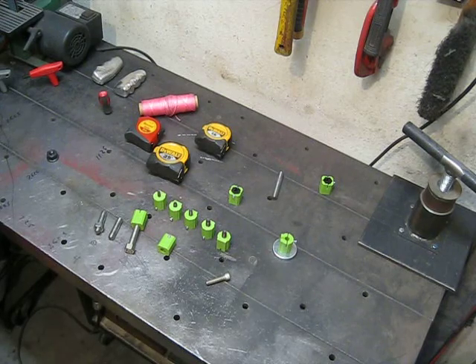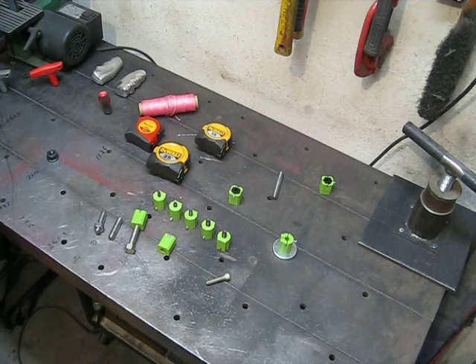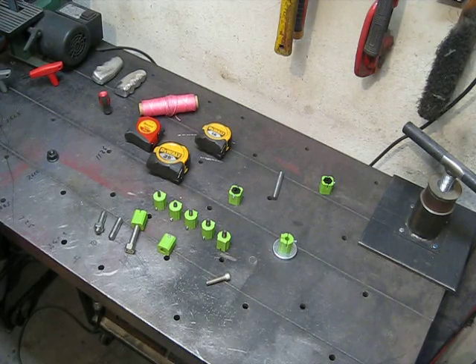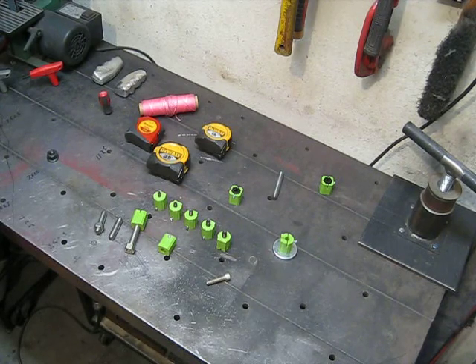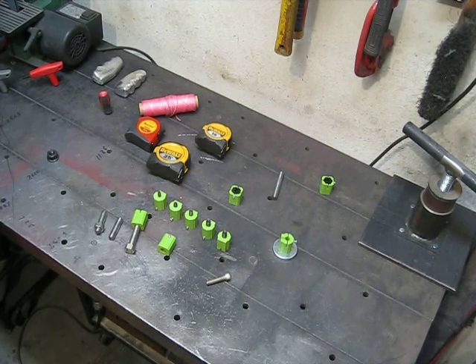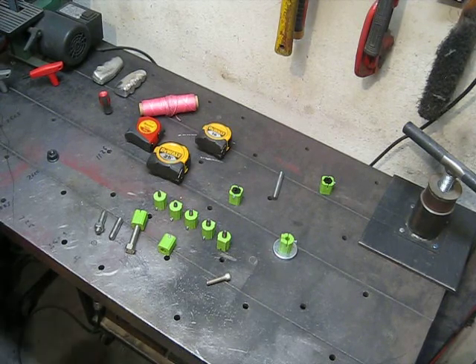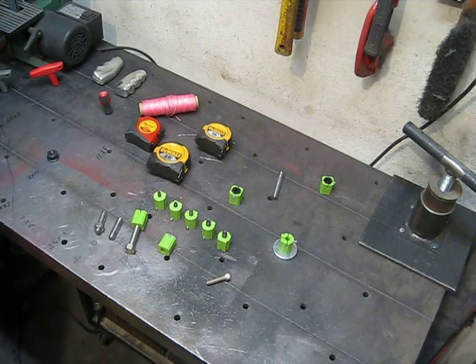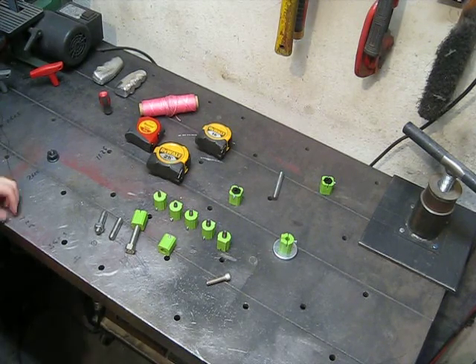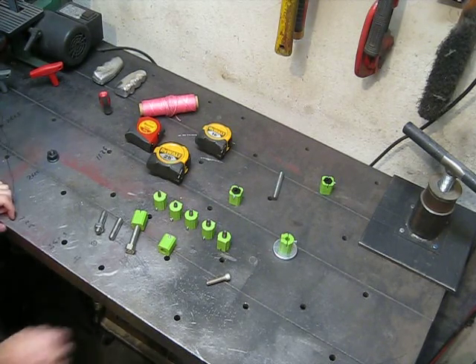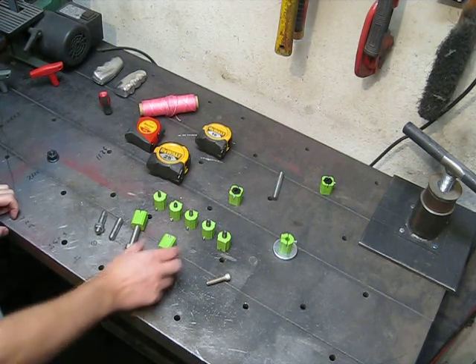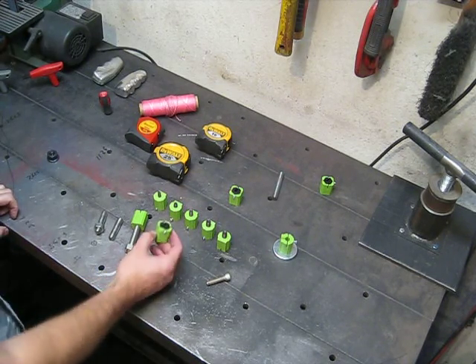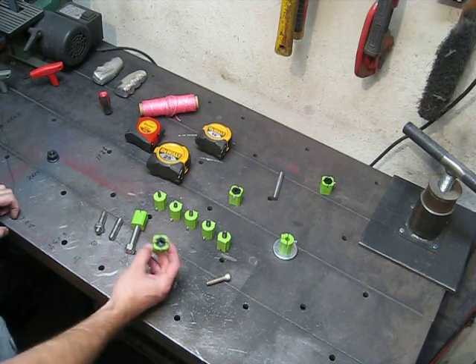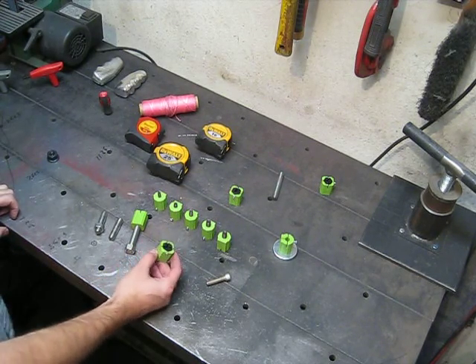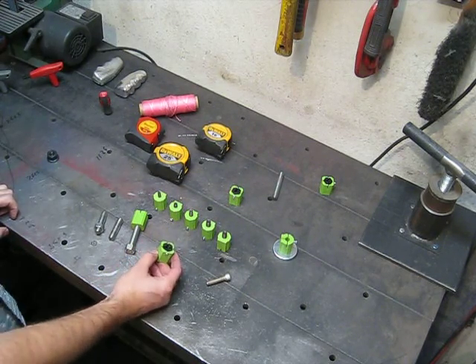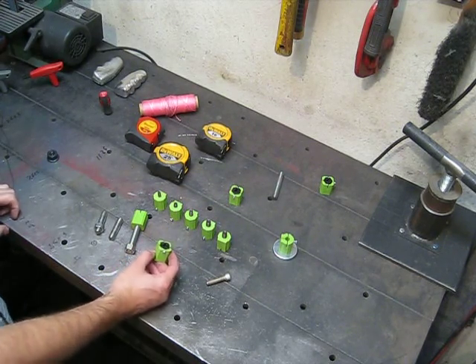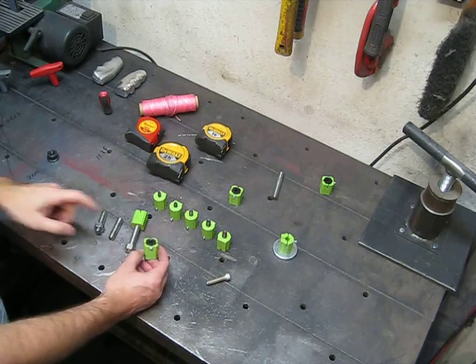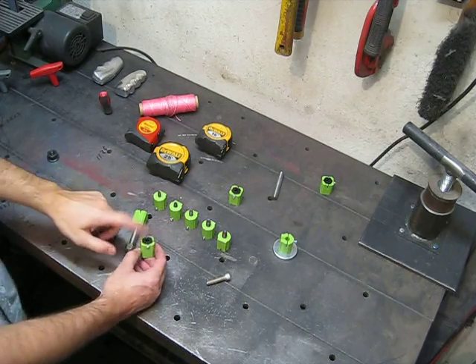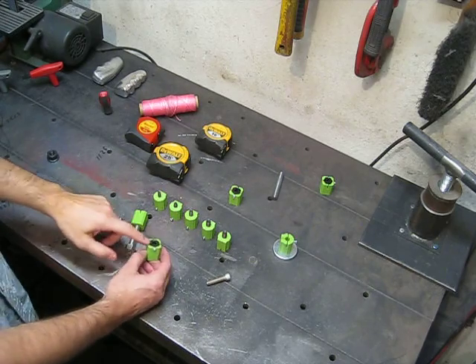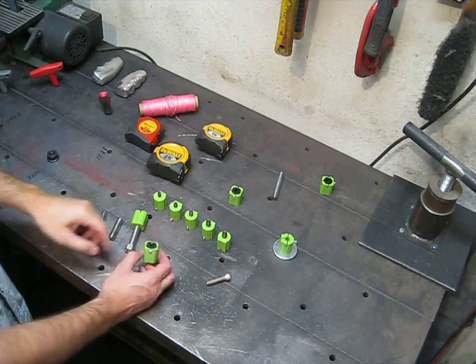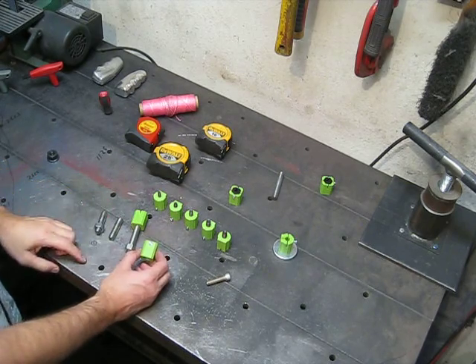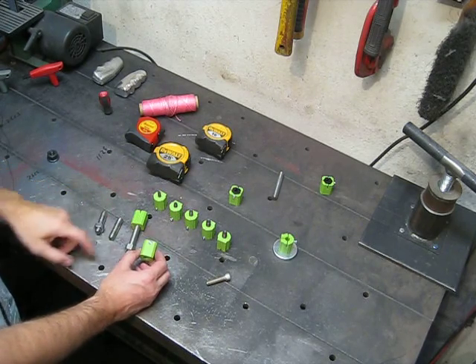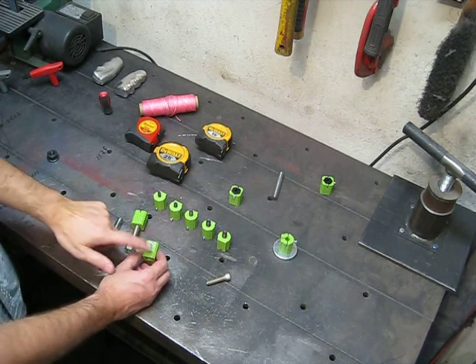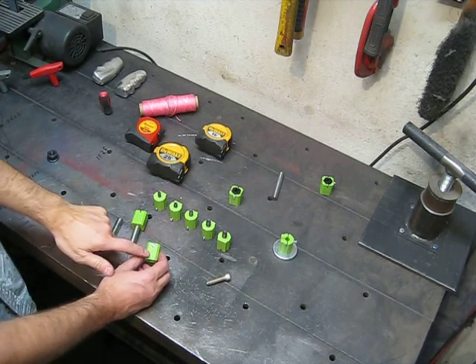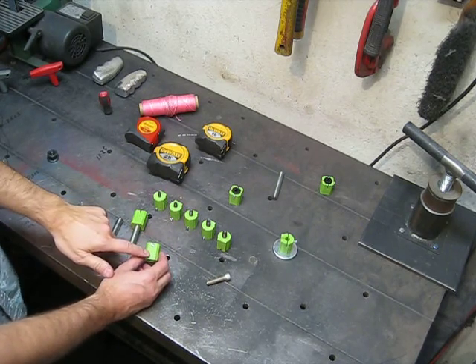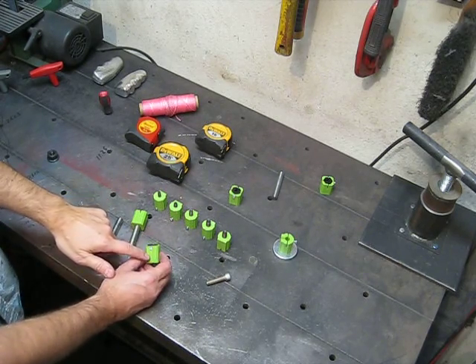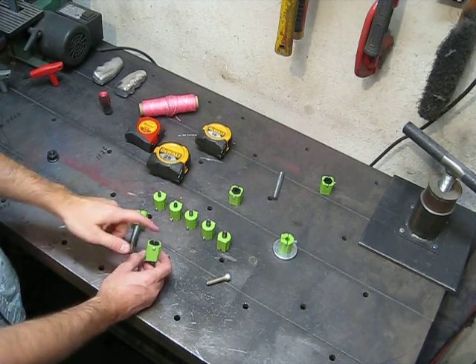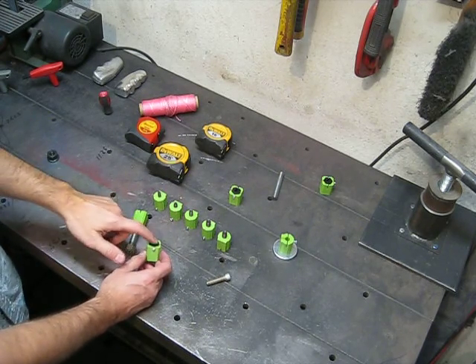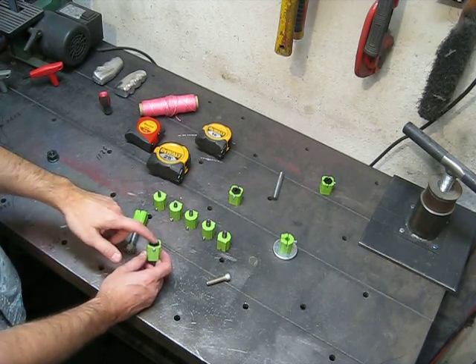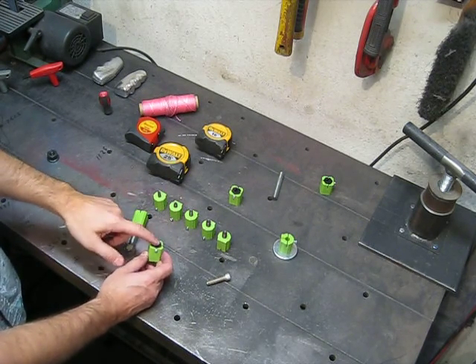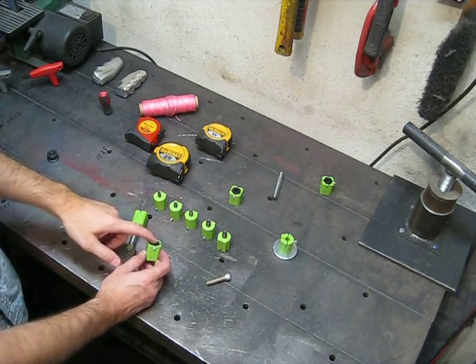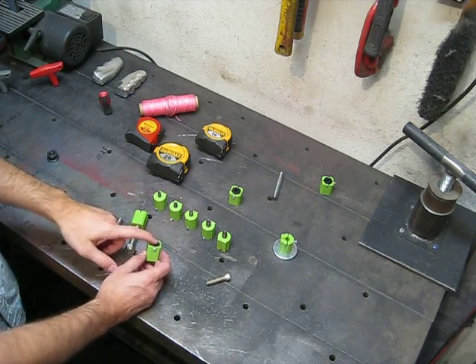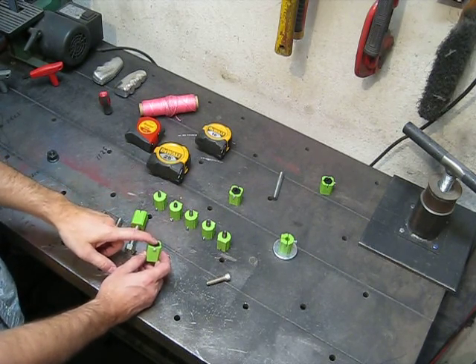Here's a quick unedited video just to show some items that I made here out of 3D printing. I printed some items and pressed other printed items into them.